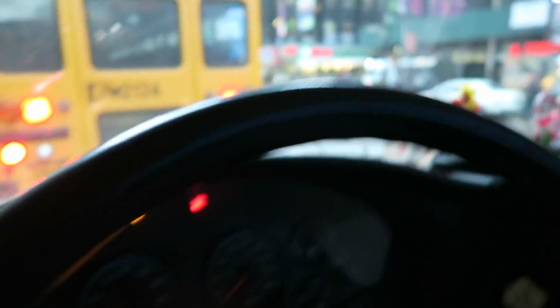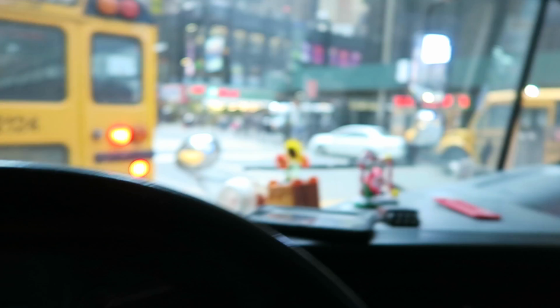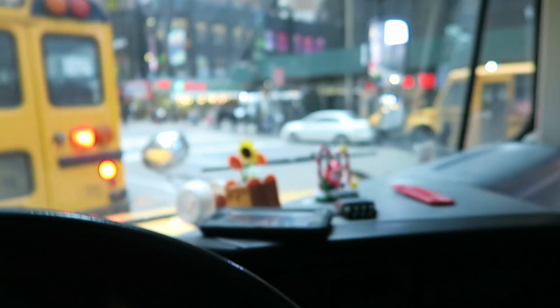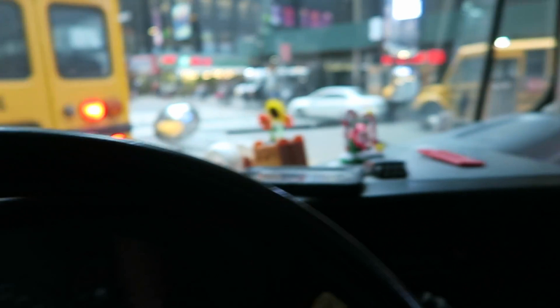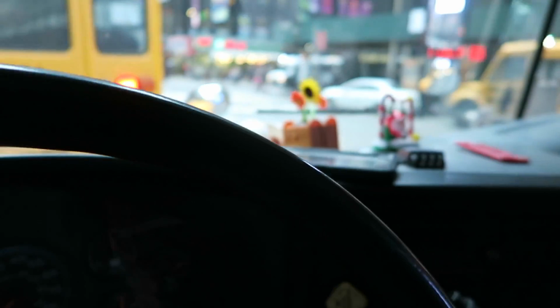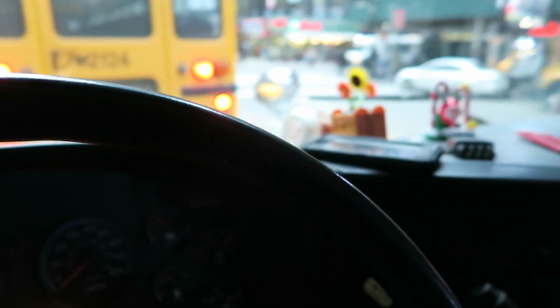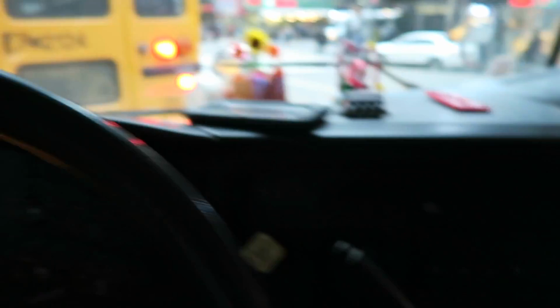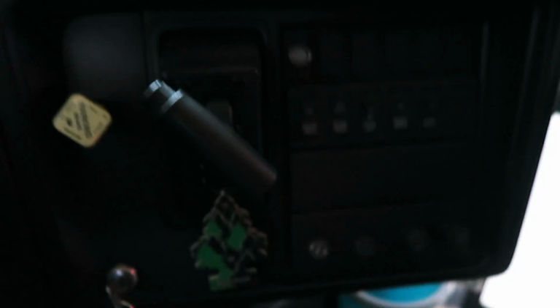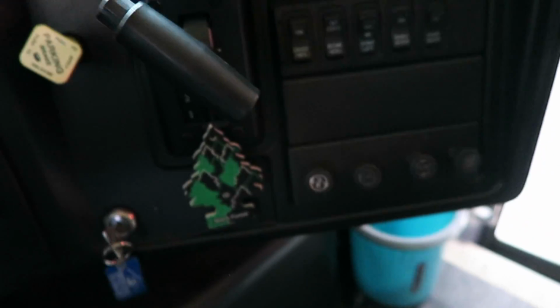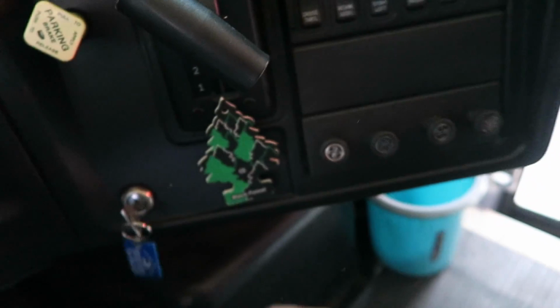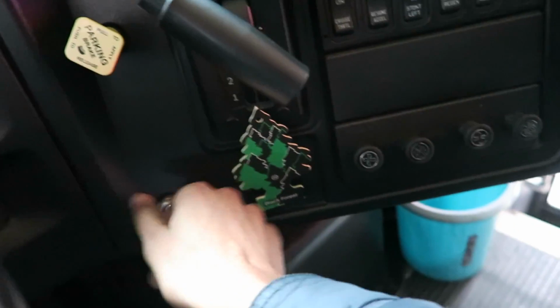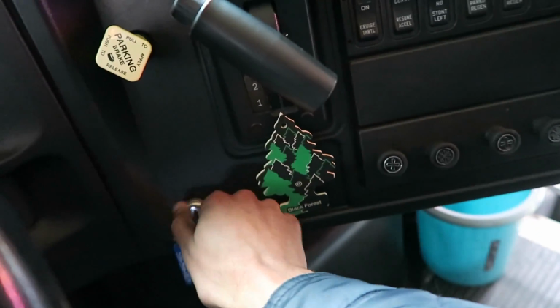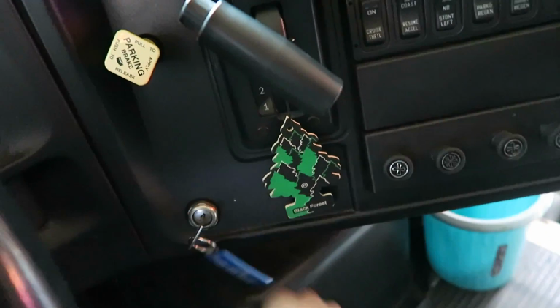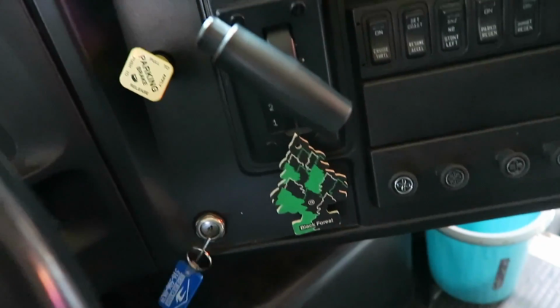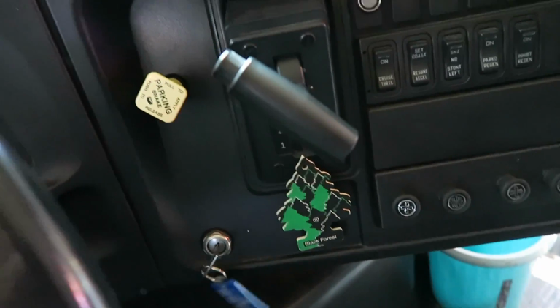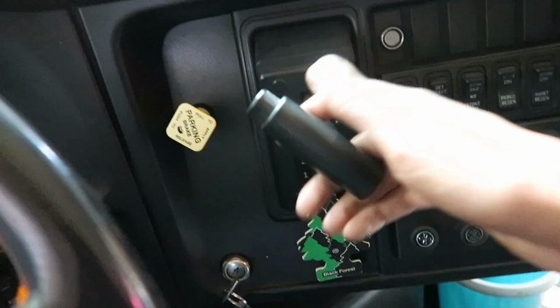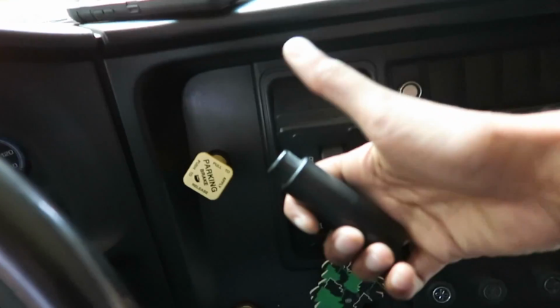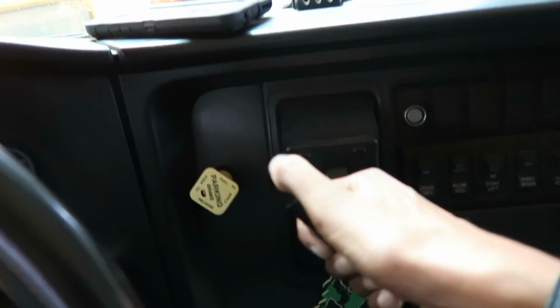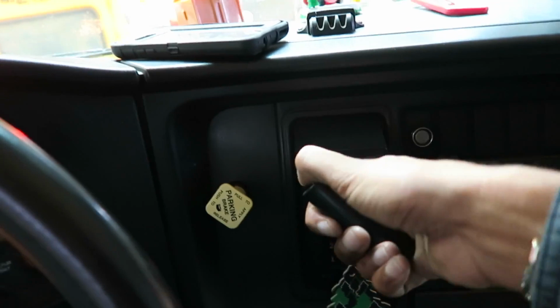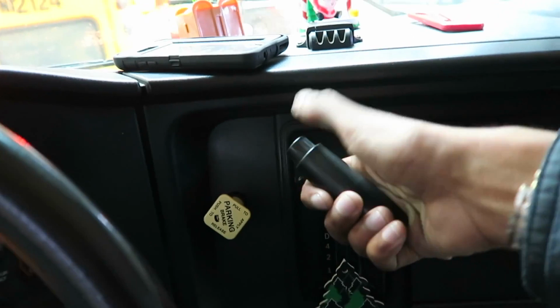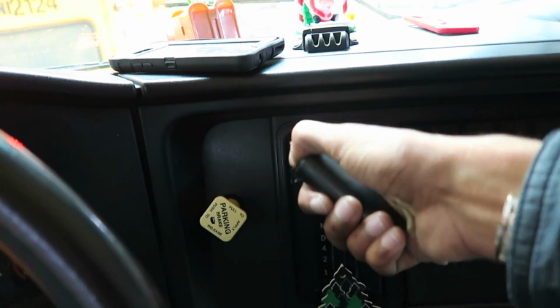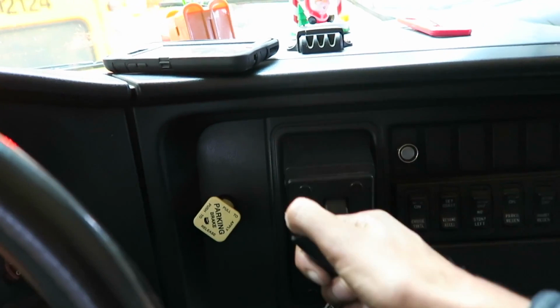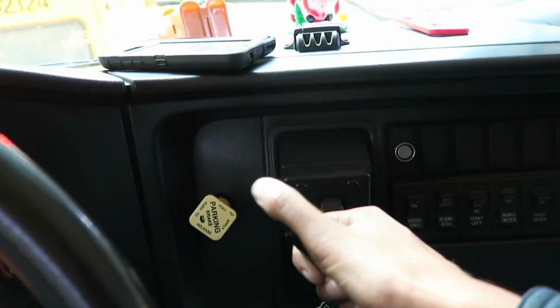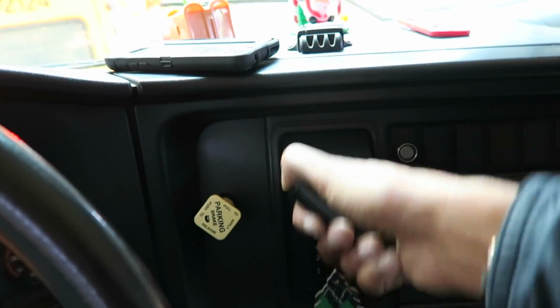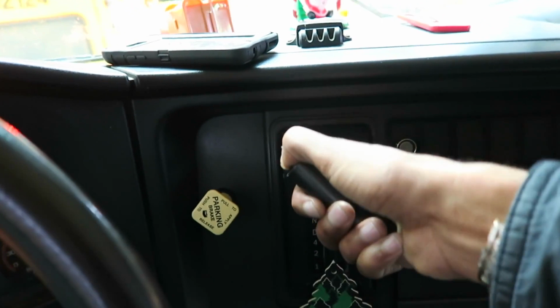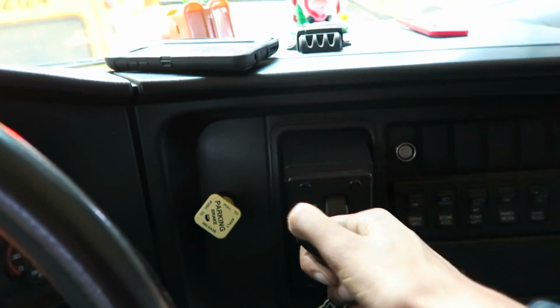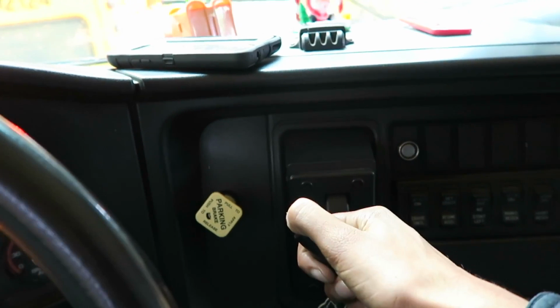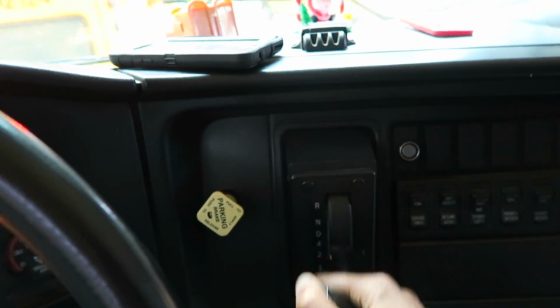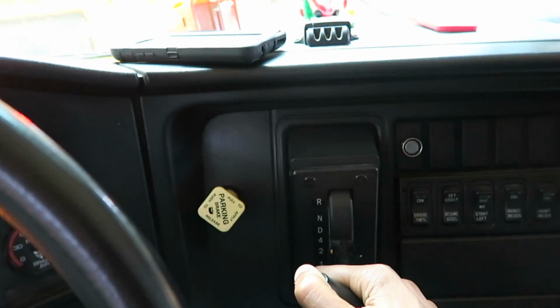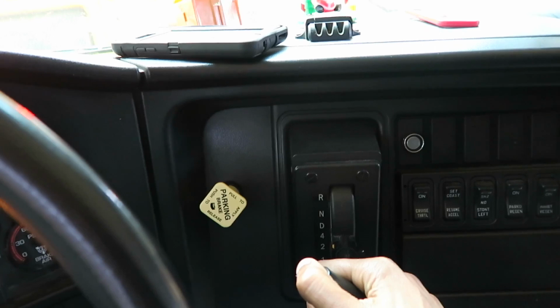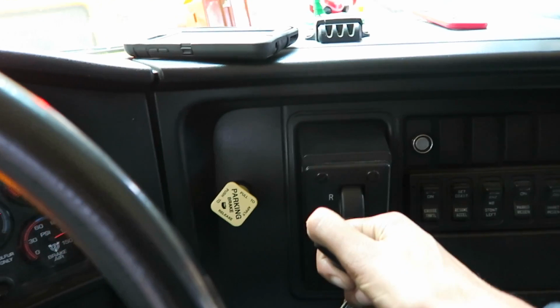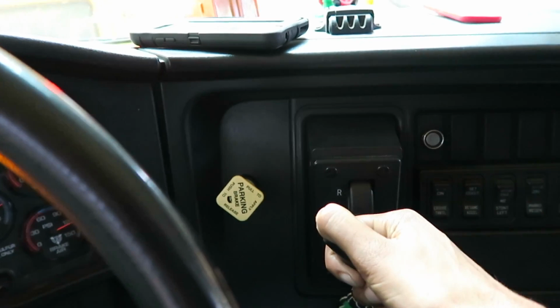First, shut the bus off. Turn the key on. We do the code: reverse, neutral, reverse, neutral, drive, neutral.